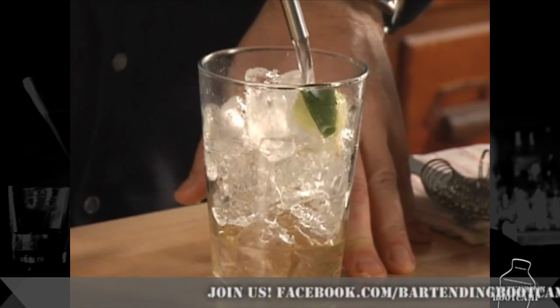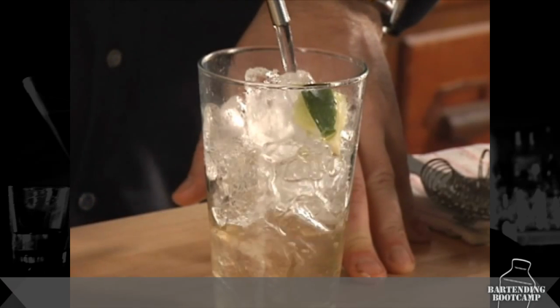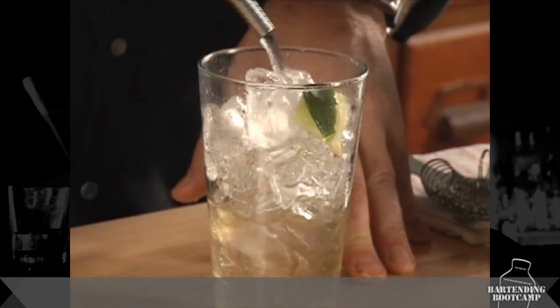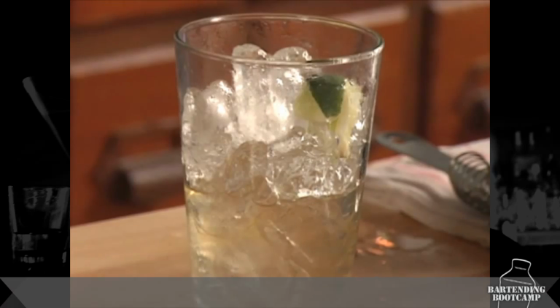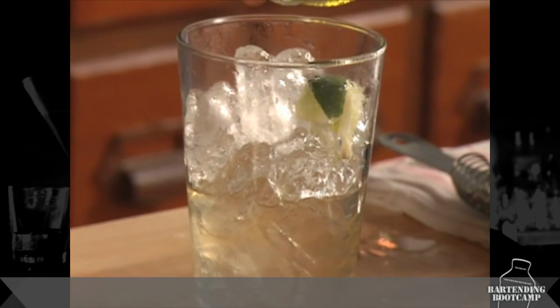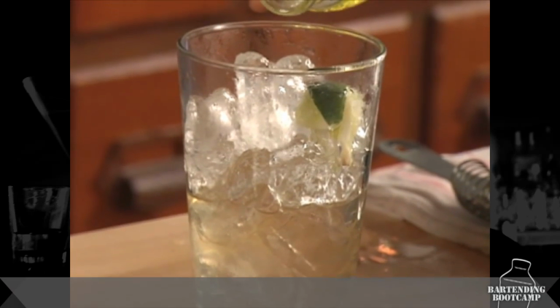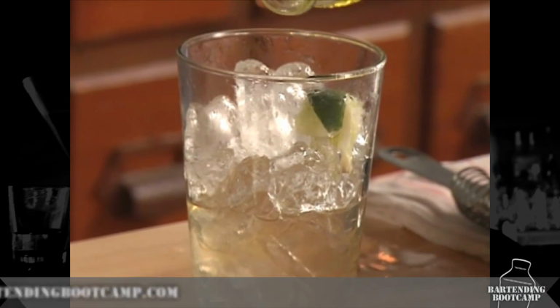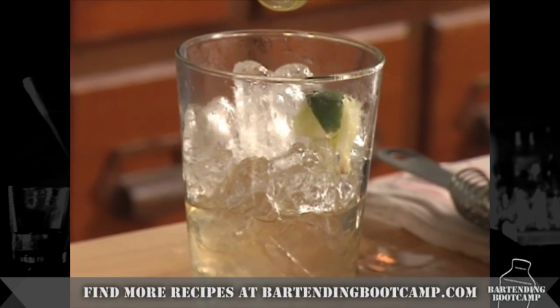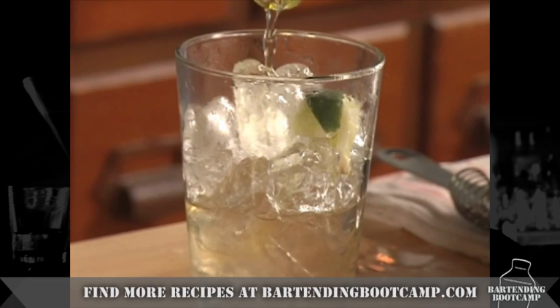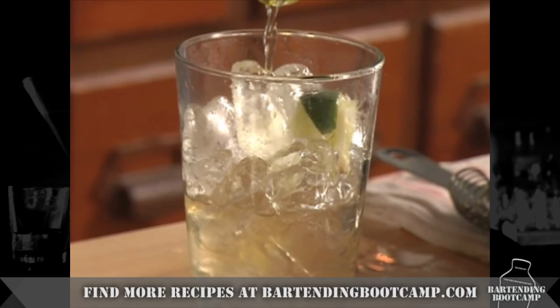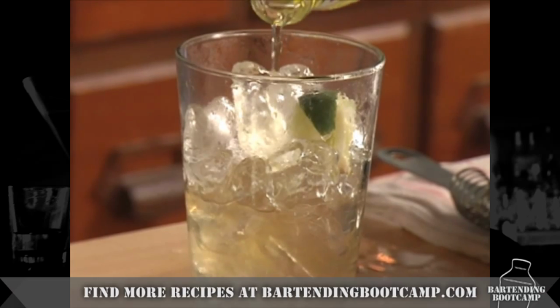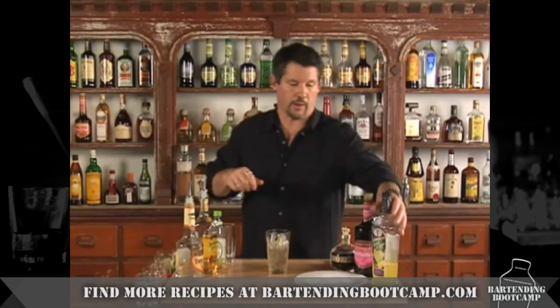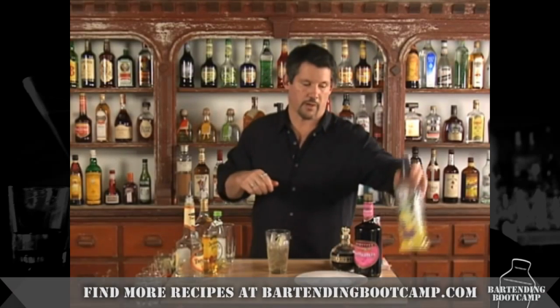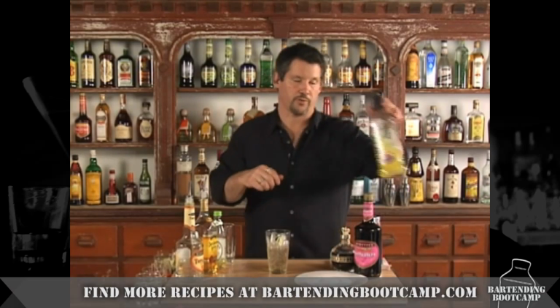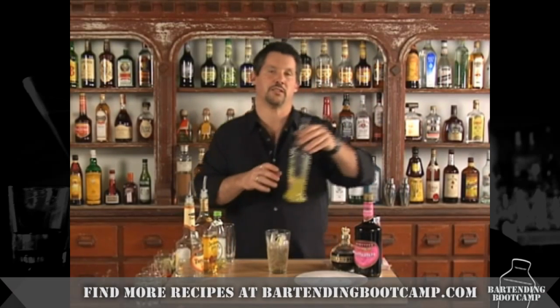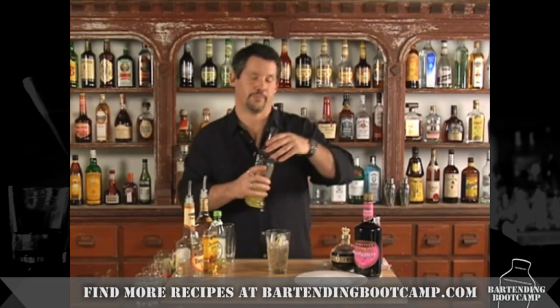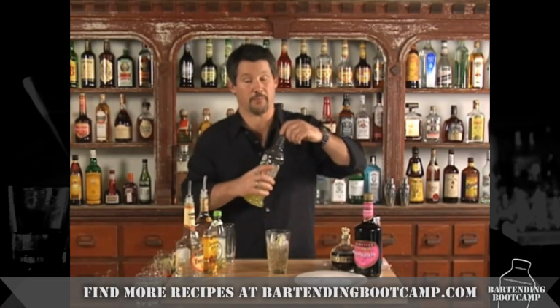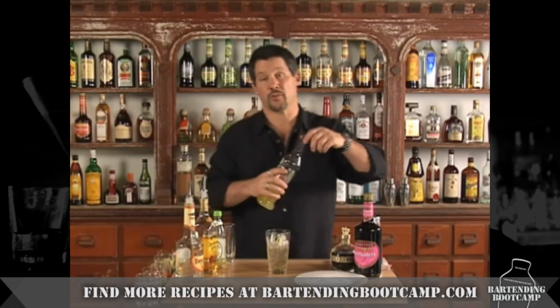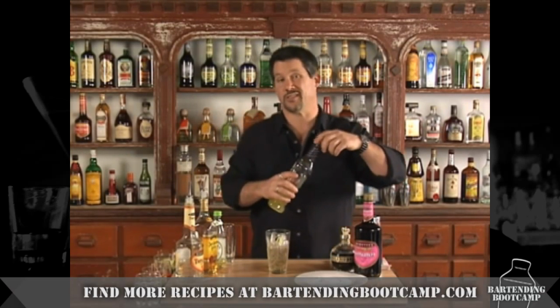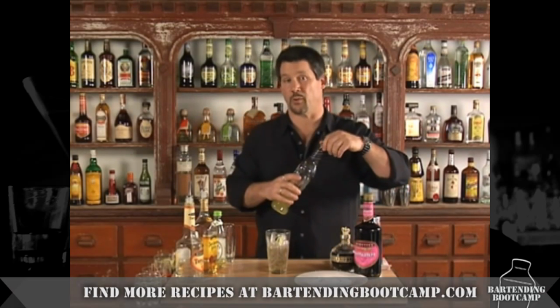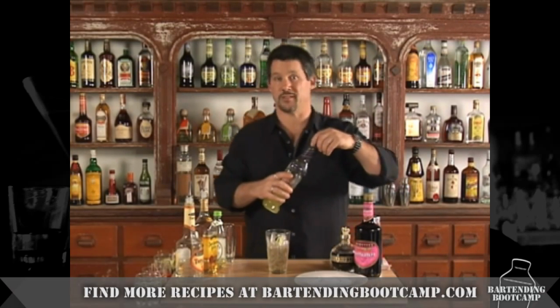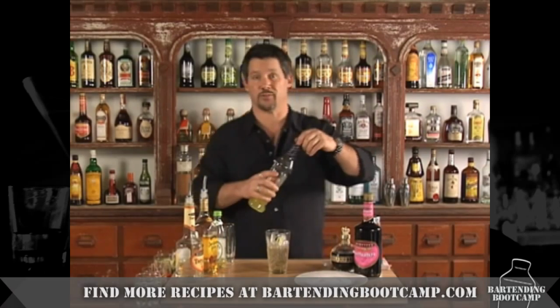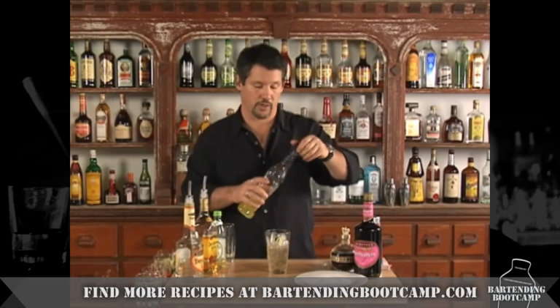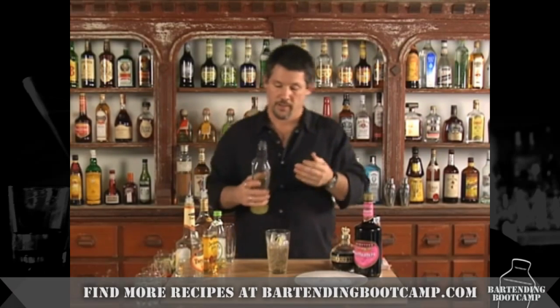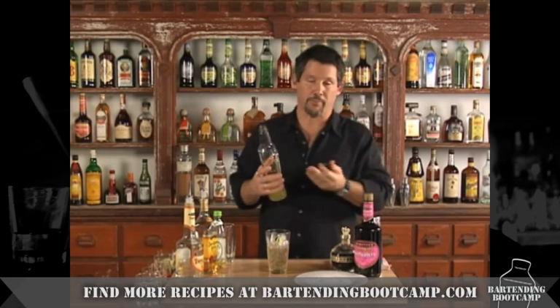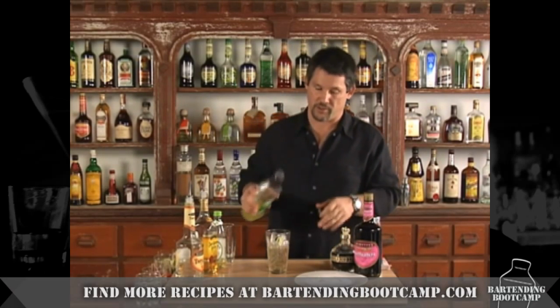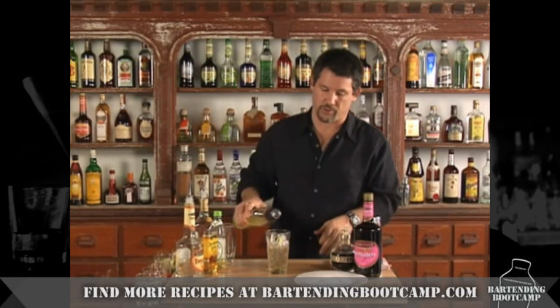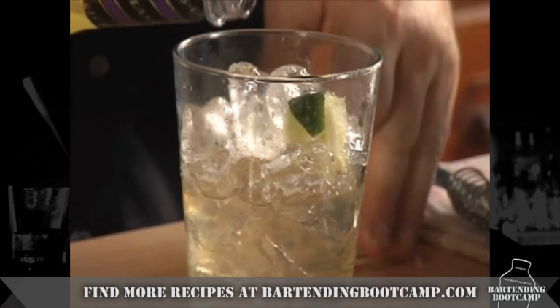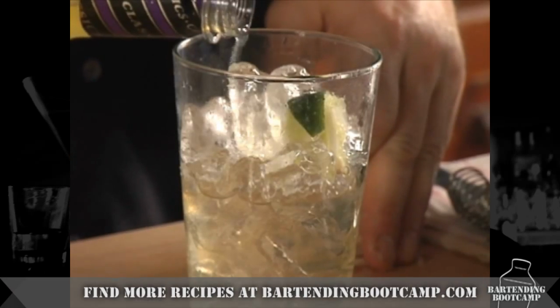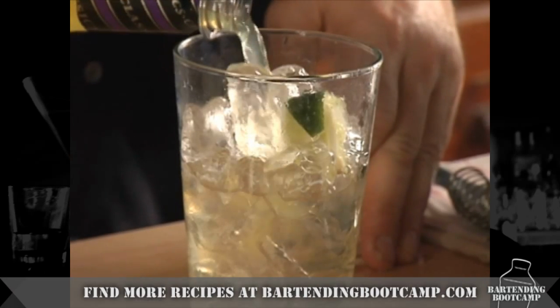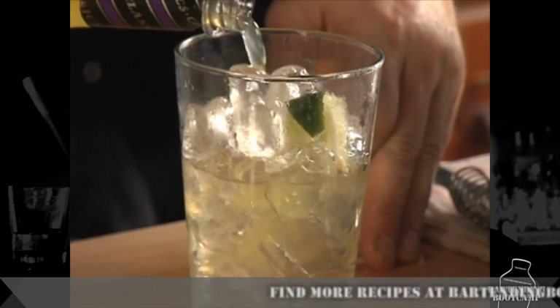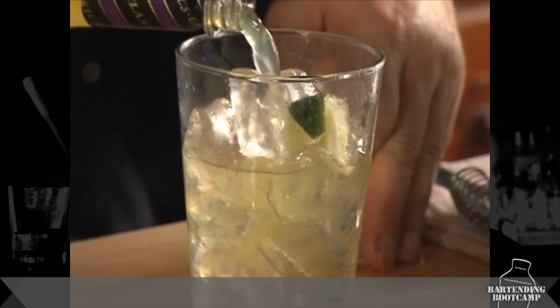Count out three pours of triple sec — one, two, three. Then add a quarter teaspoon of lime cordial. Top it off with sweet and sour. You can make your own sweet and sour with lemons, limes, and sugar, but you can buy it in the store, so no real reason to go to all that trouble.